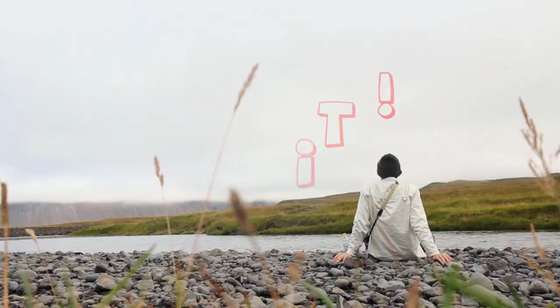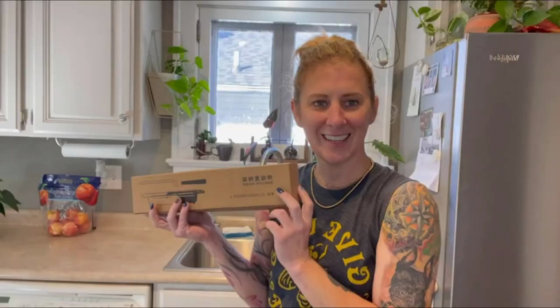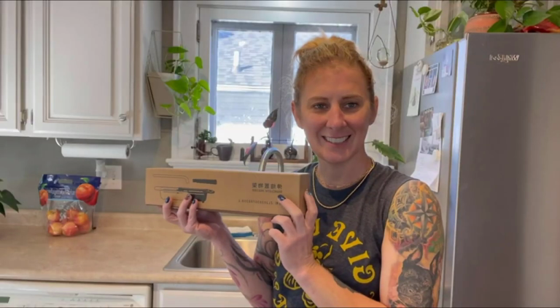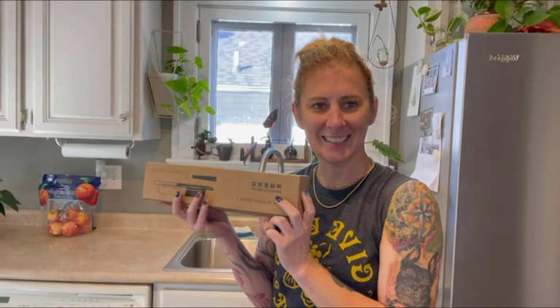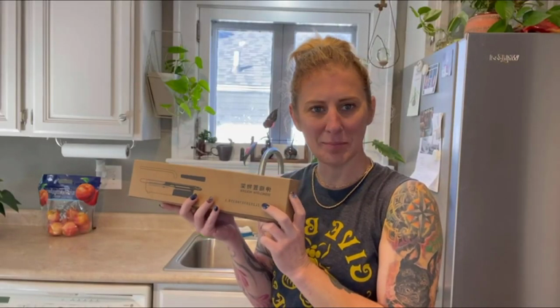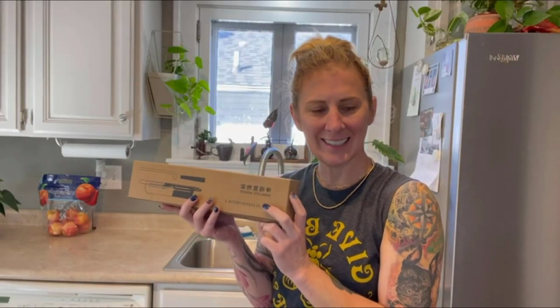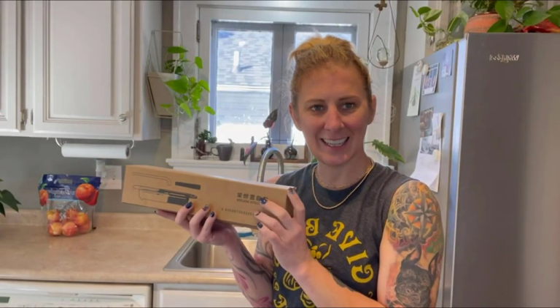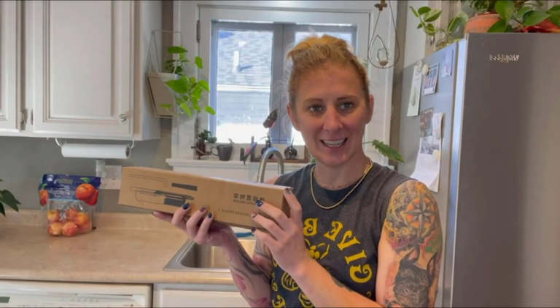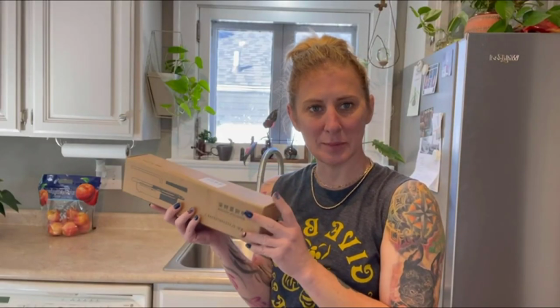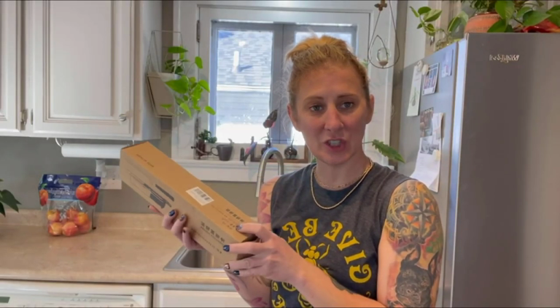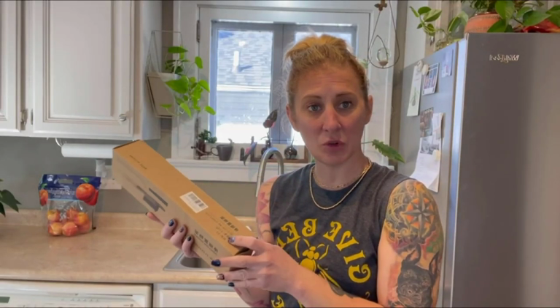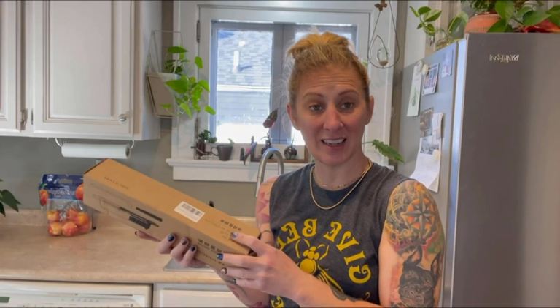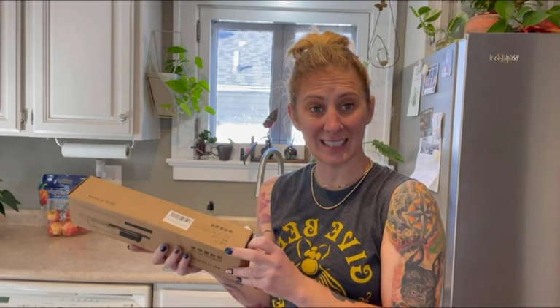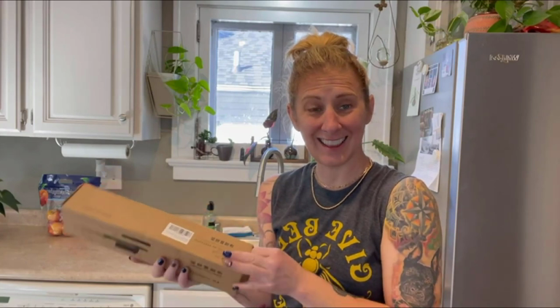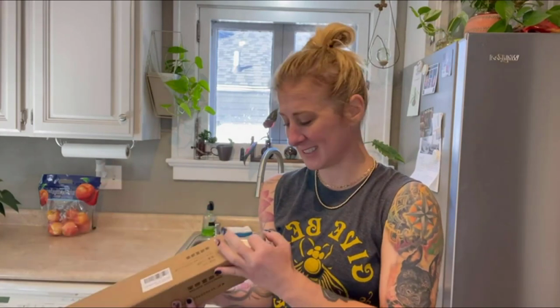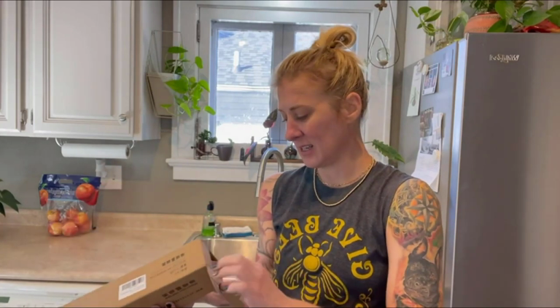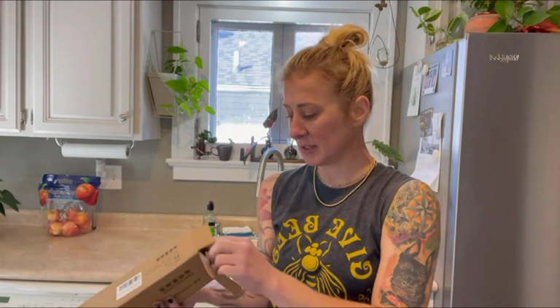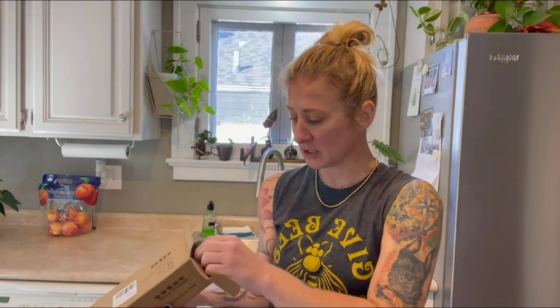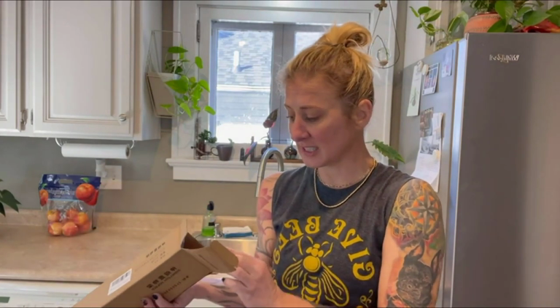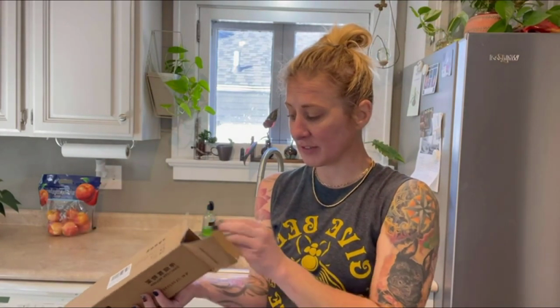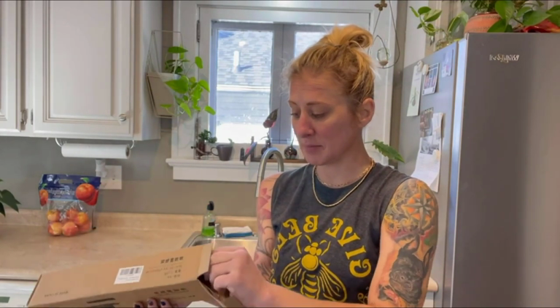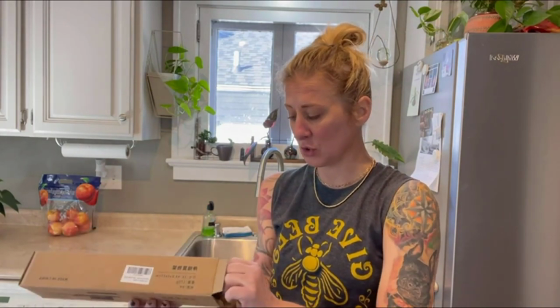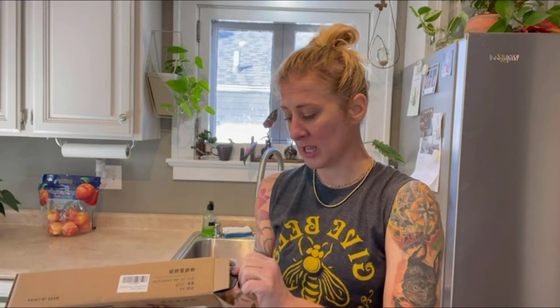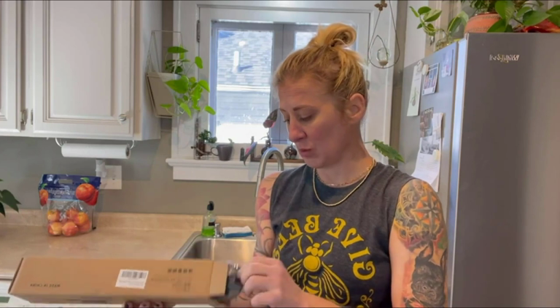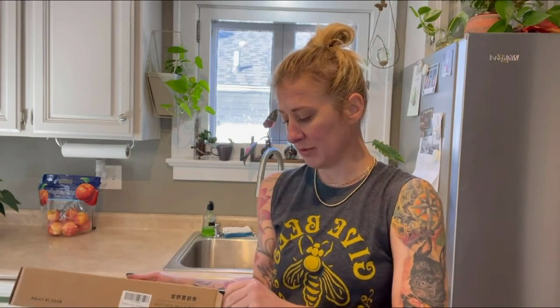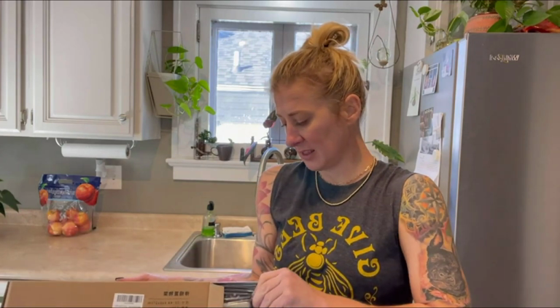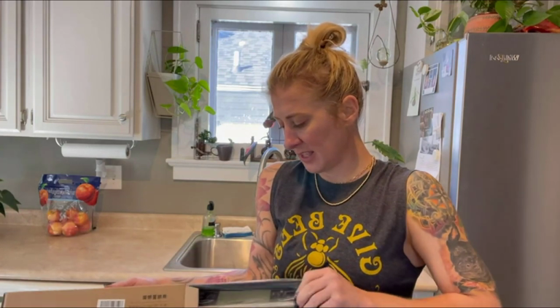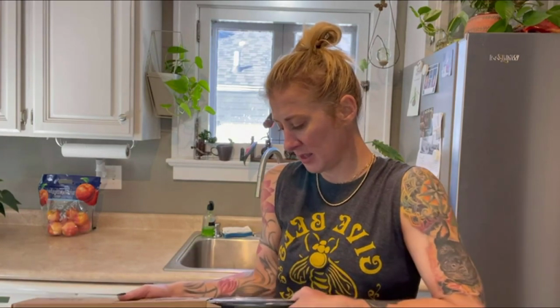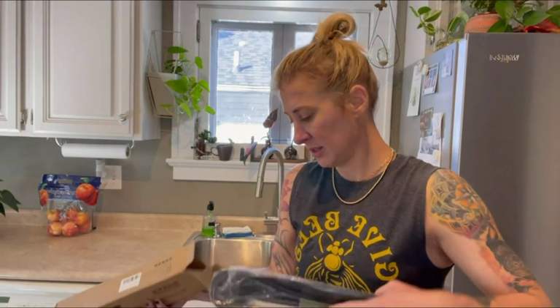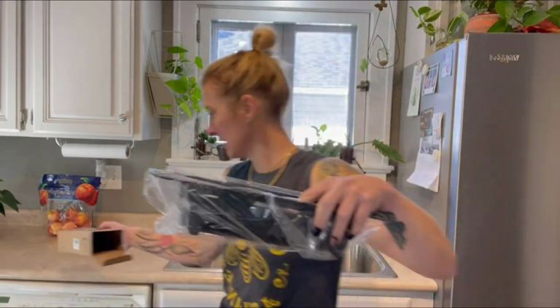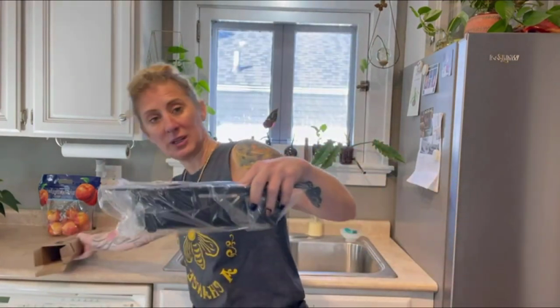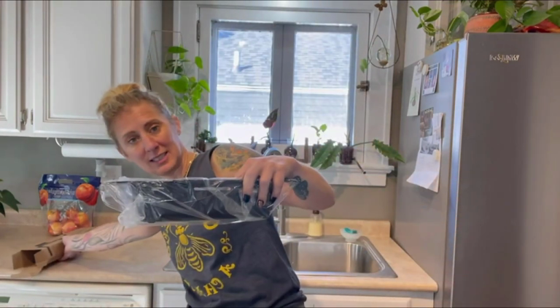Hey guys, I just got this sink basket that is adjustable and great for a lot of different sink lengths. Definitely measure your sink first to make sure it will fit the length. Here's what it looks like.